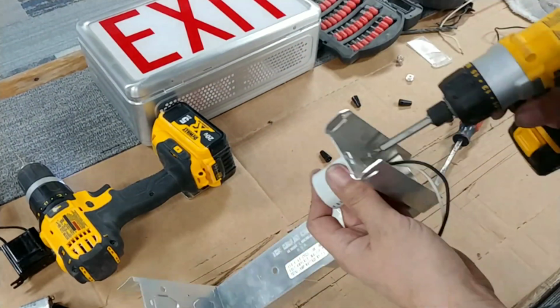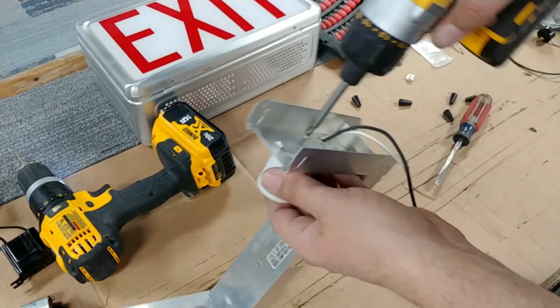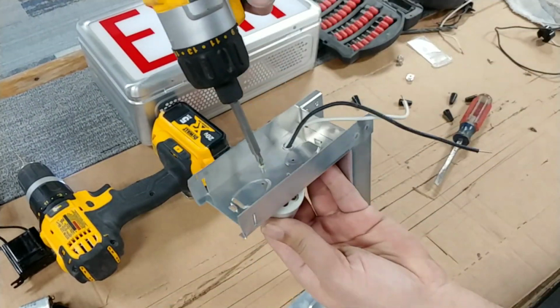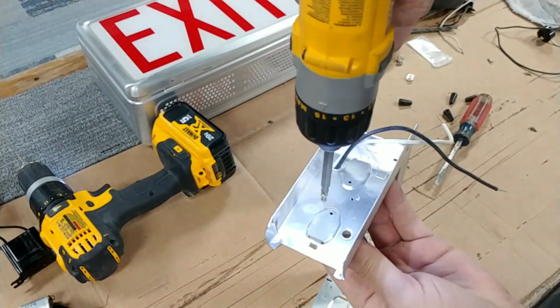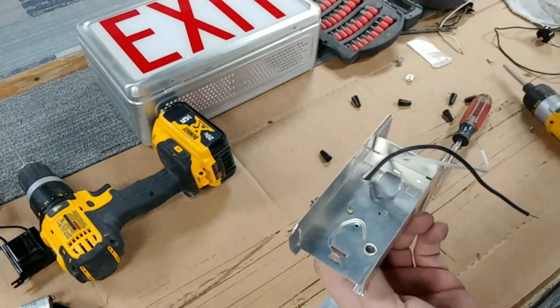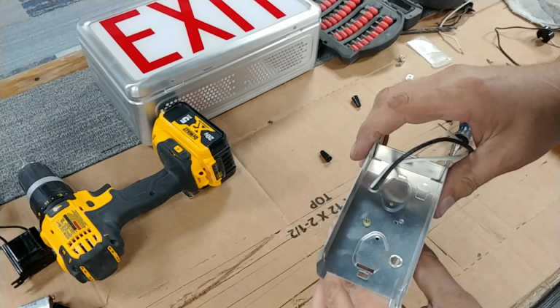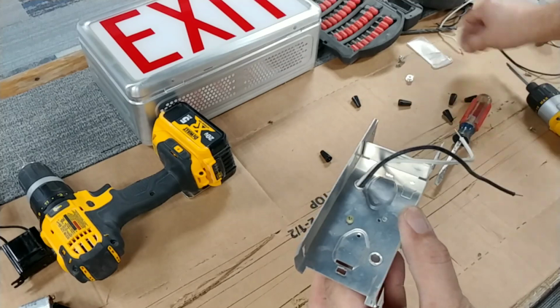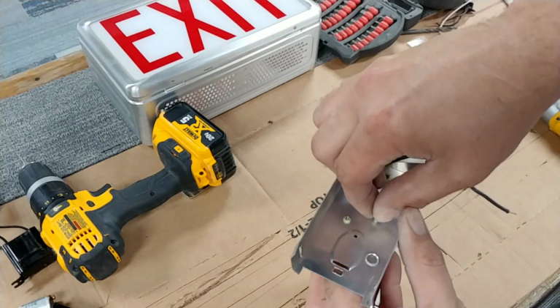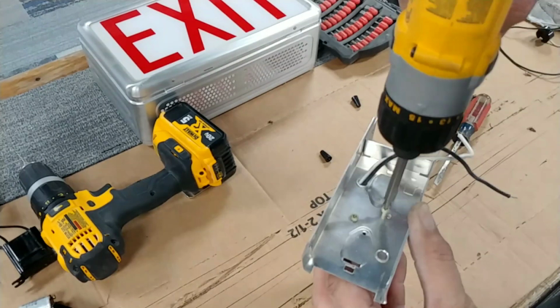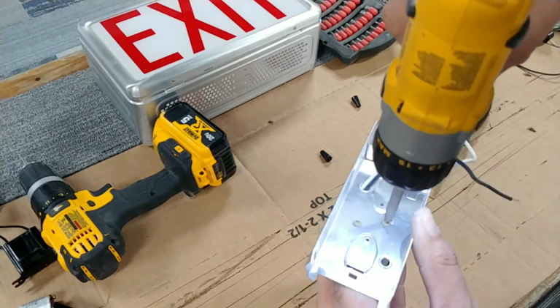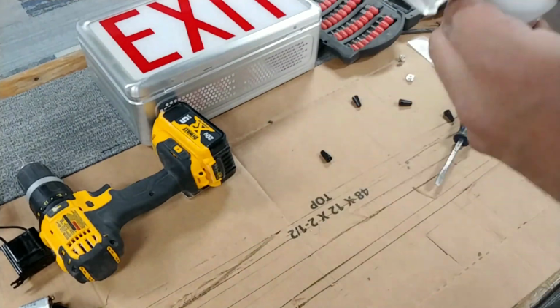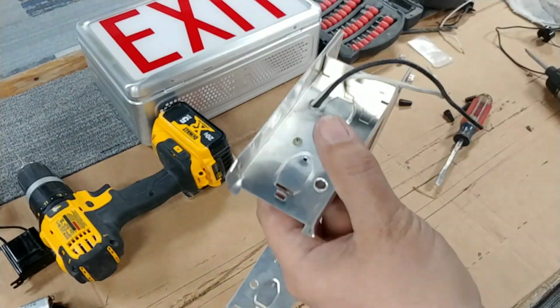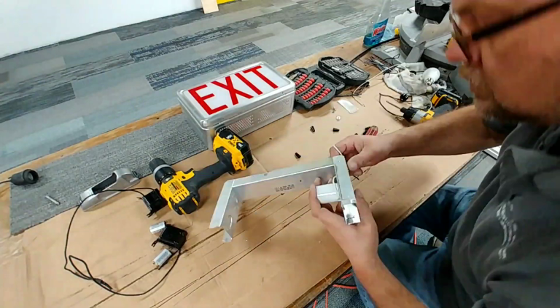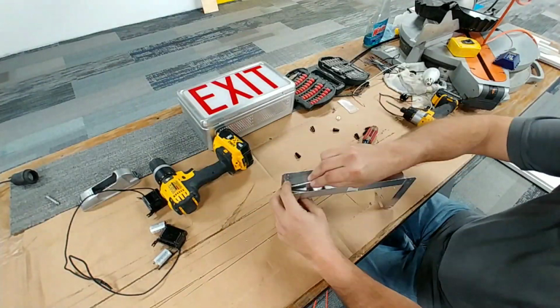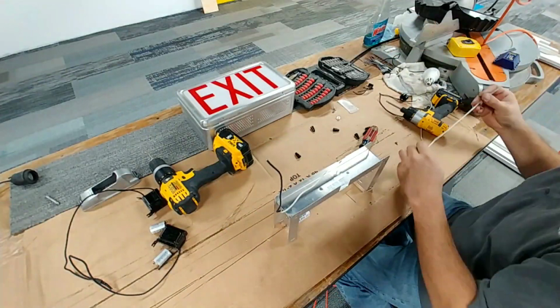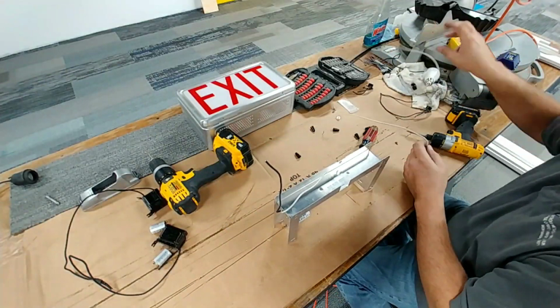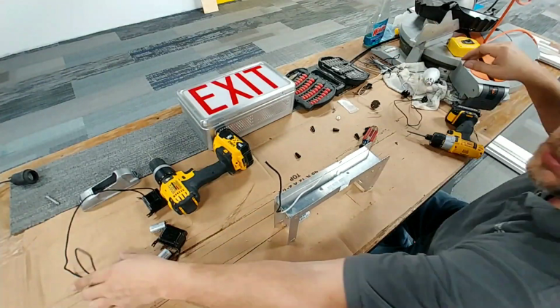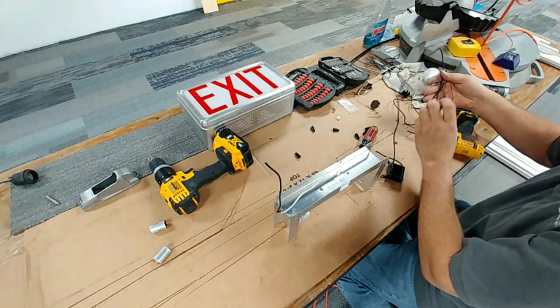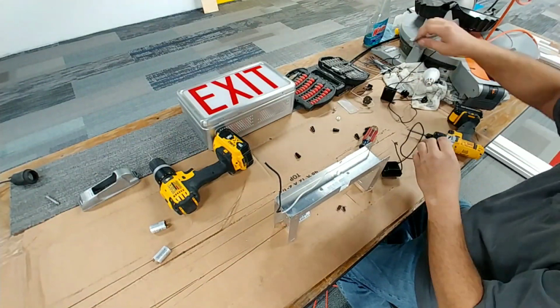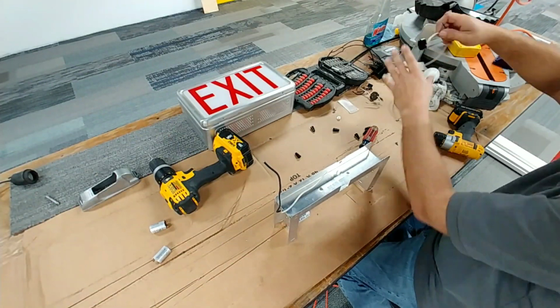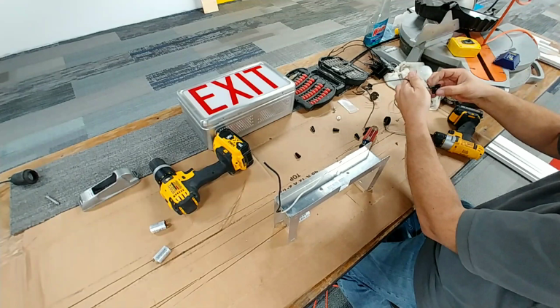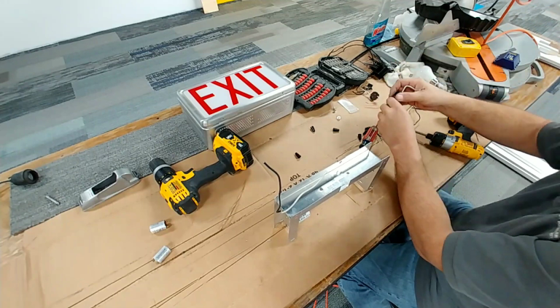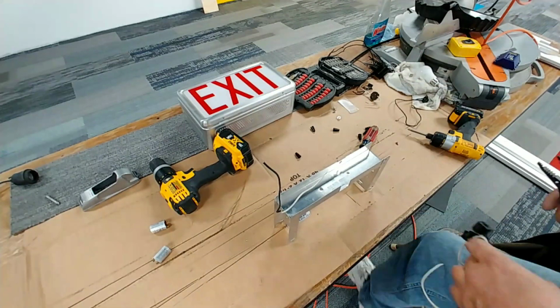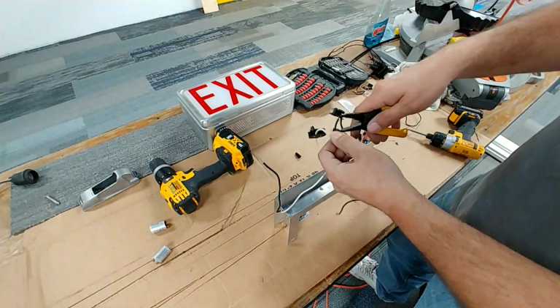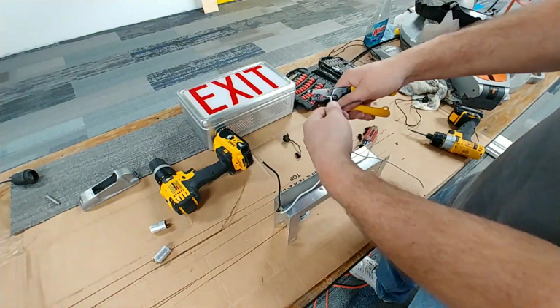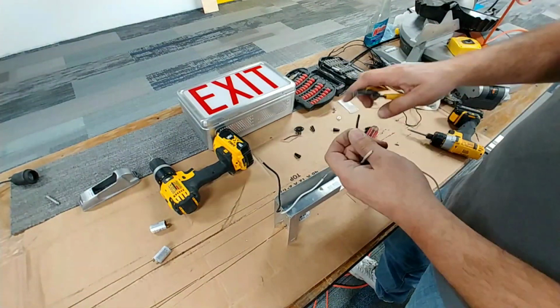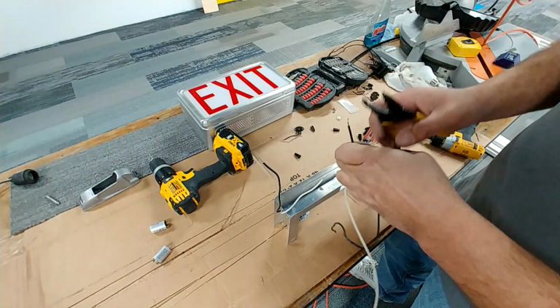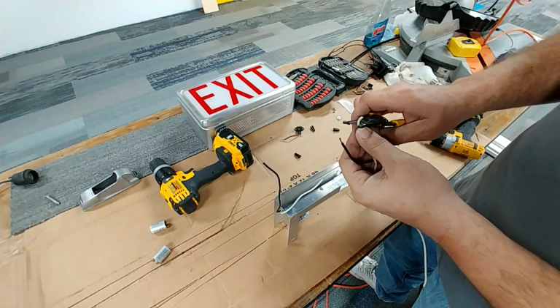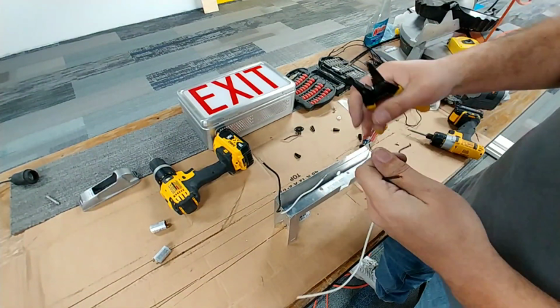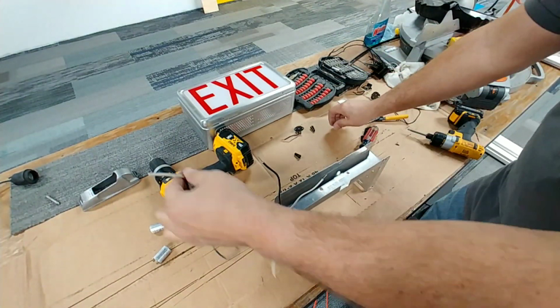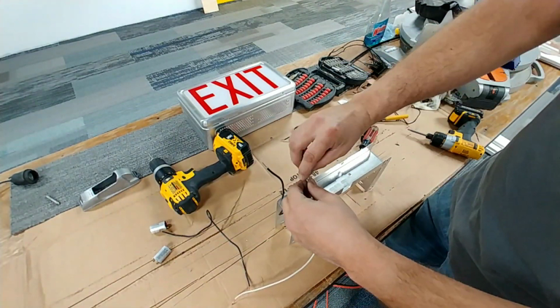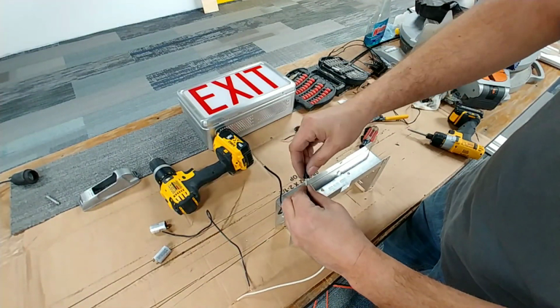All I had to do was drill one extra hole on the back of it for mounting, but once it's mounted it's plug and play and ready to go. You just hook up your wires and you're done, which you can see I'm doing here.